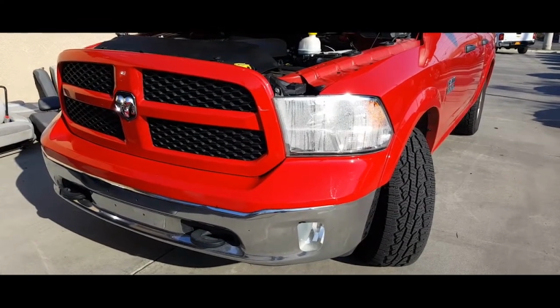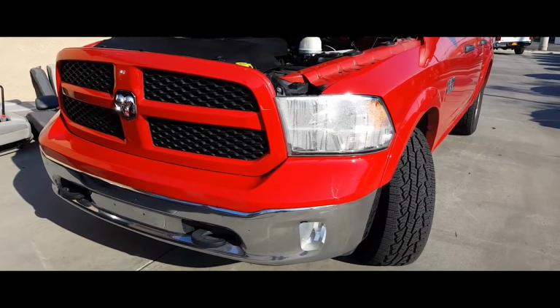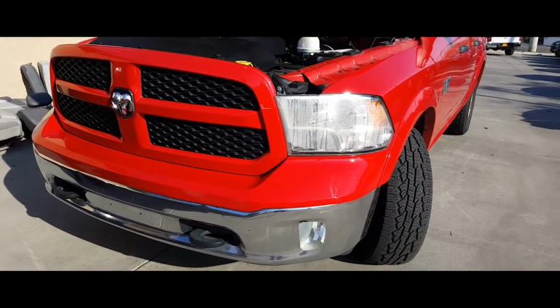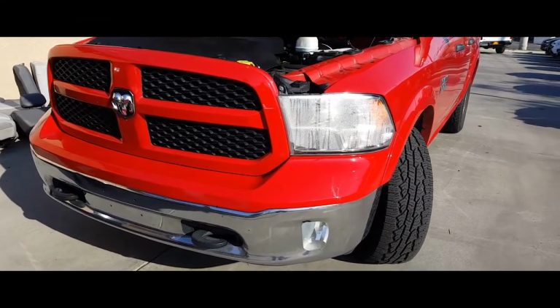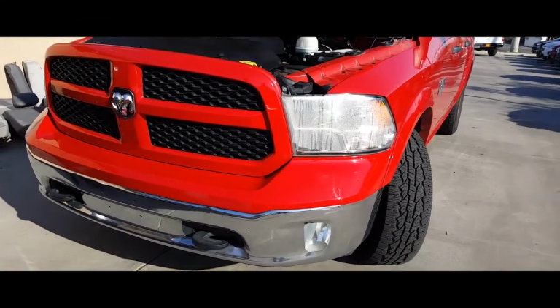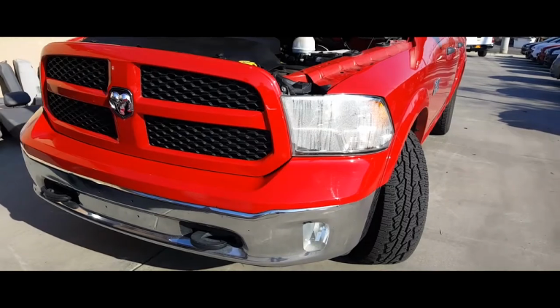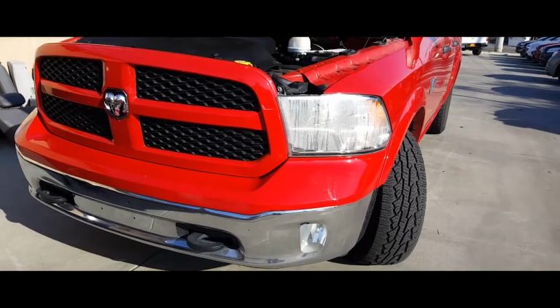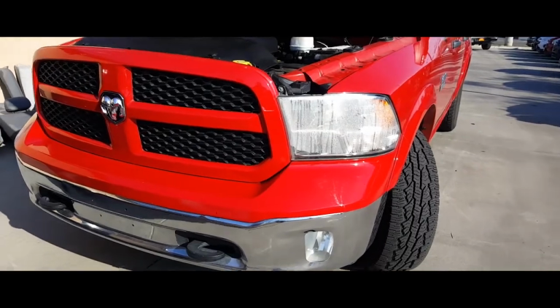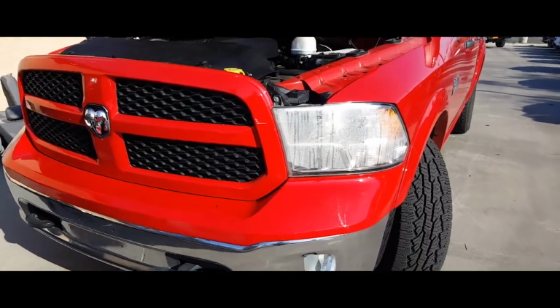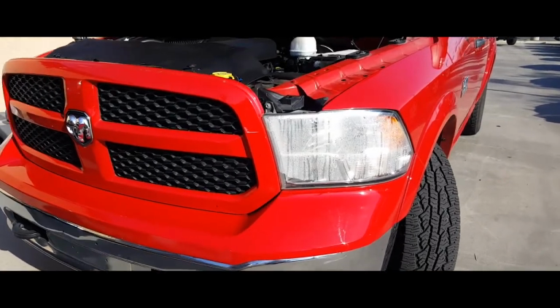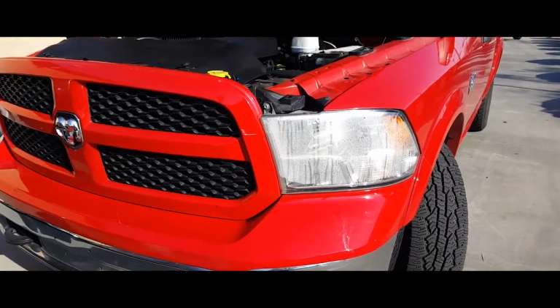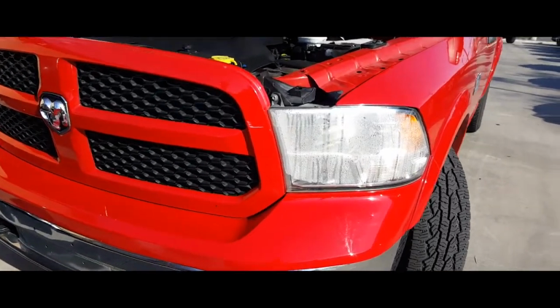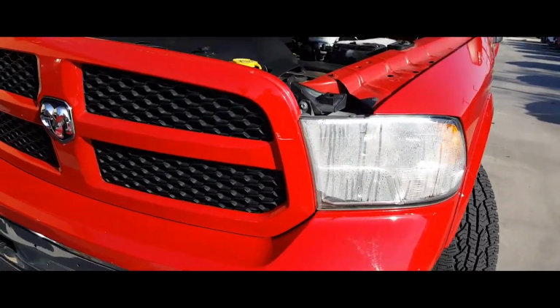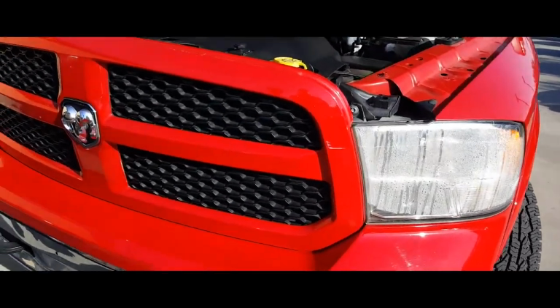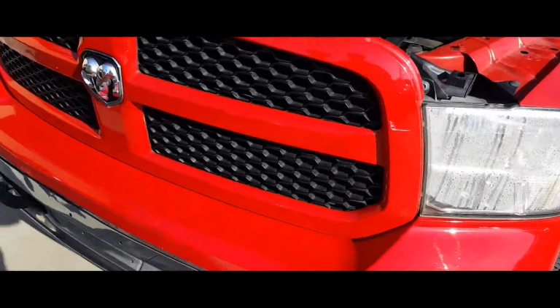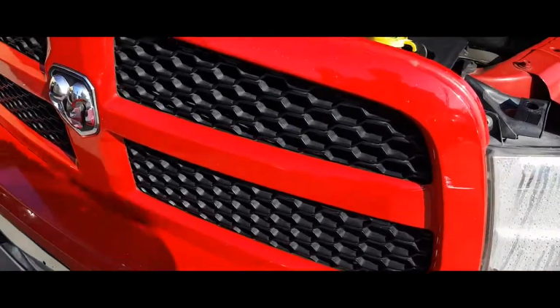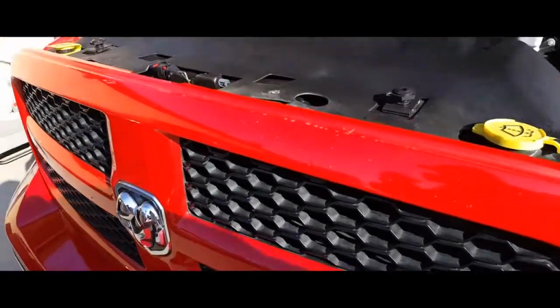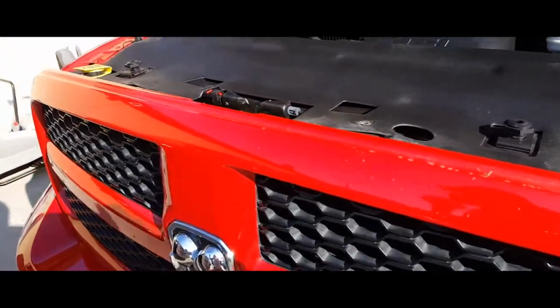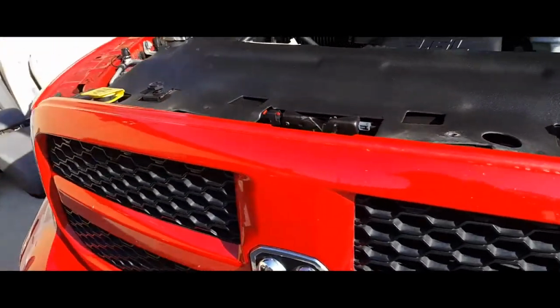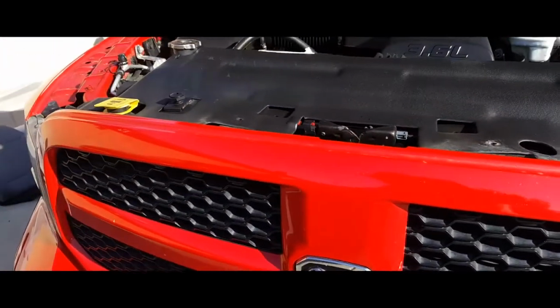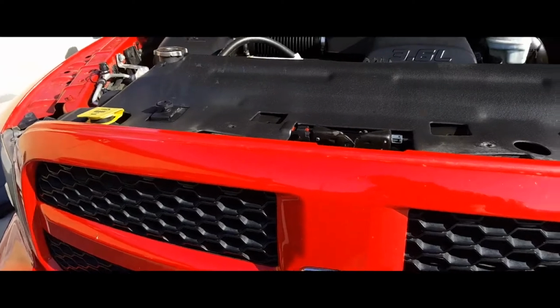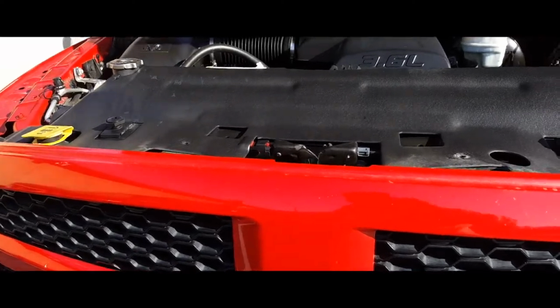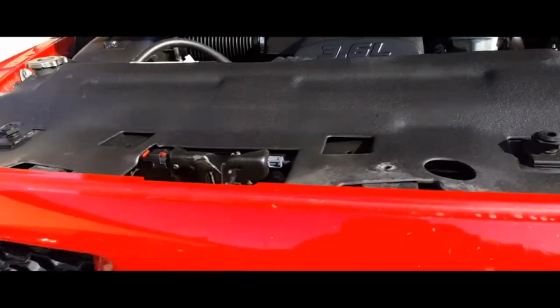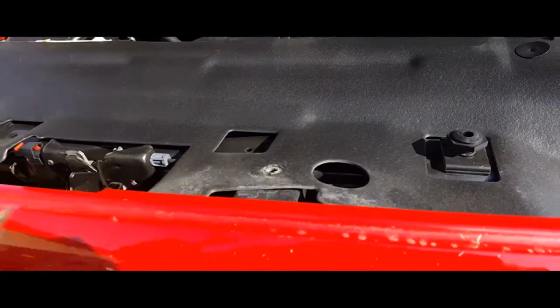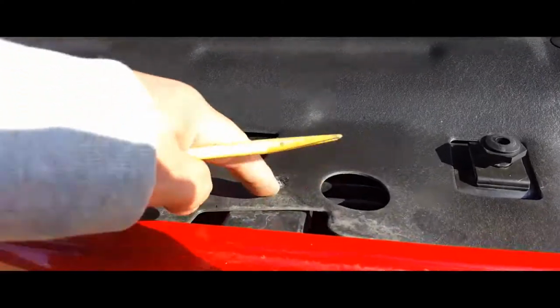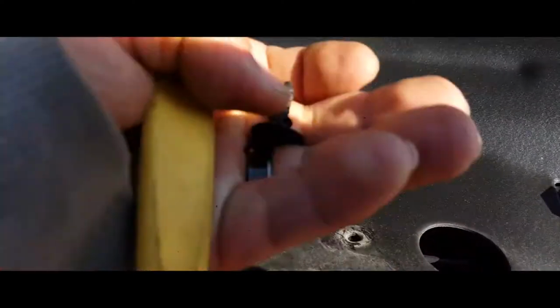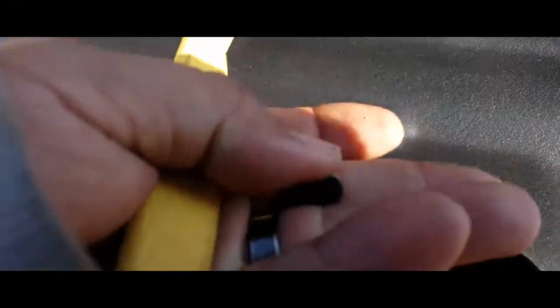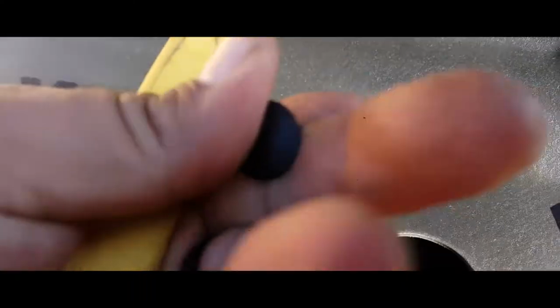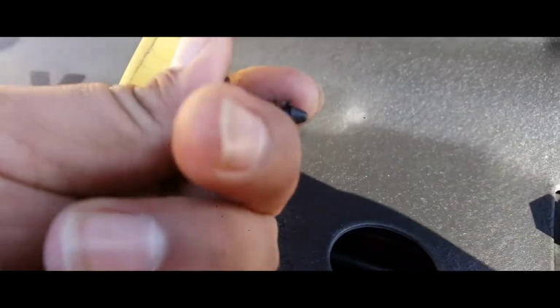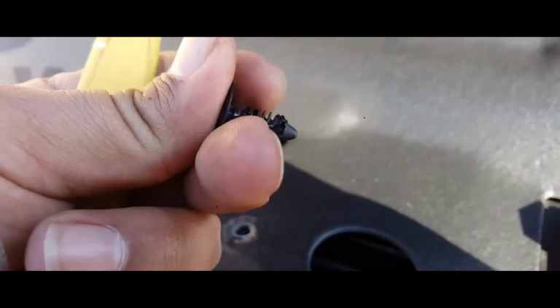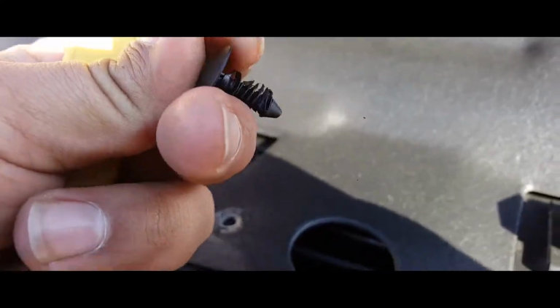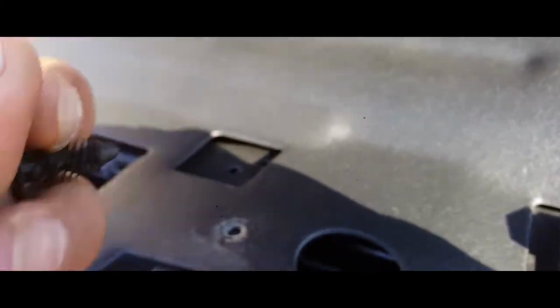Today we're going to remove some headlights from a 2013 Dodge Ram. The first thing you're going to want to do is start off by removing all these plastic tabs here, these plastic inserts.